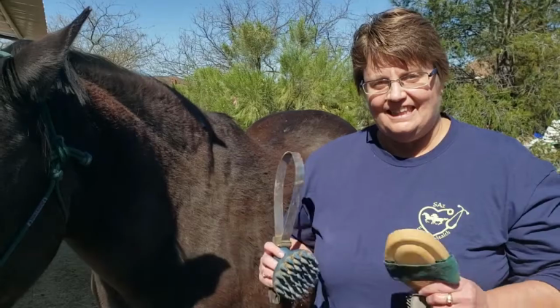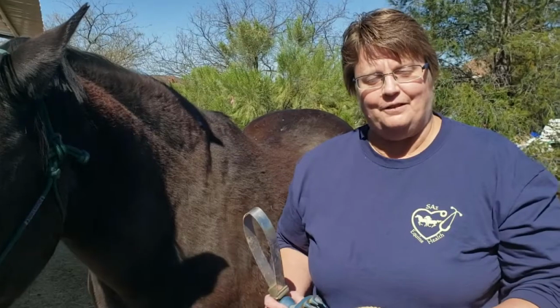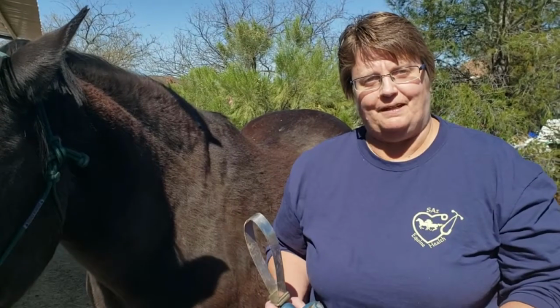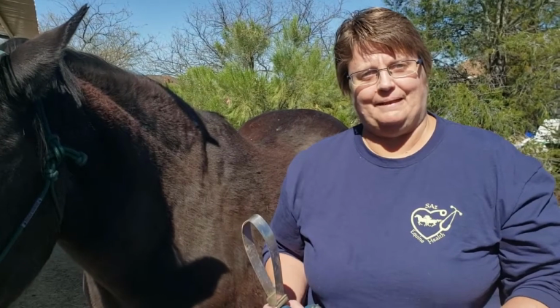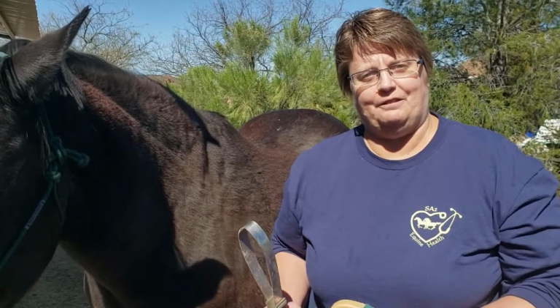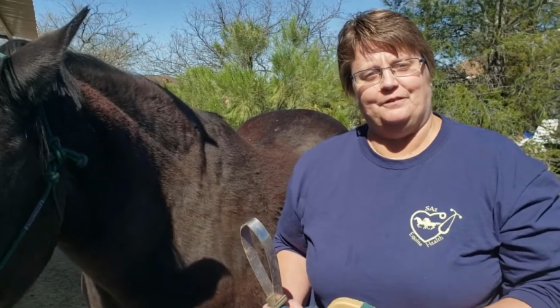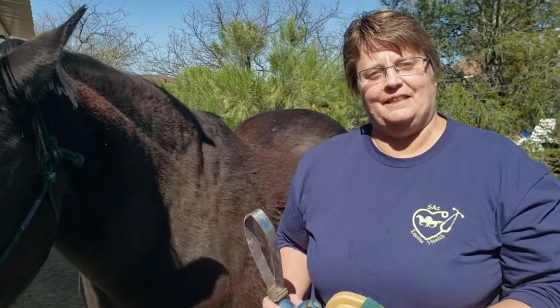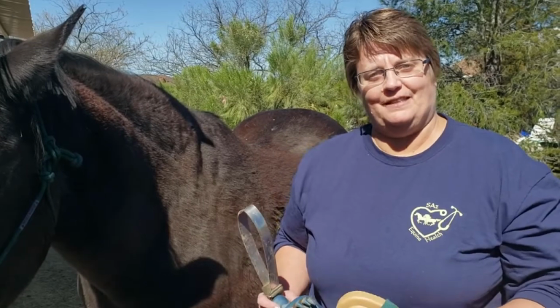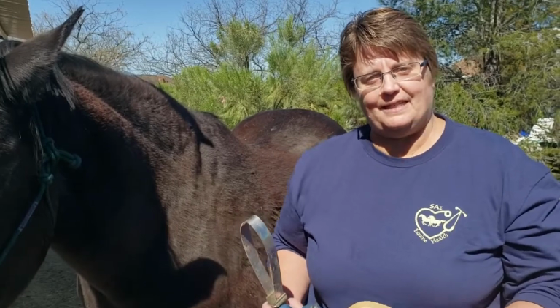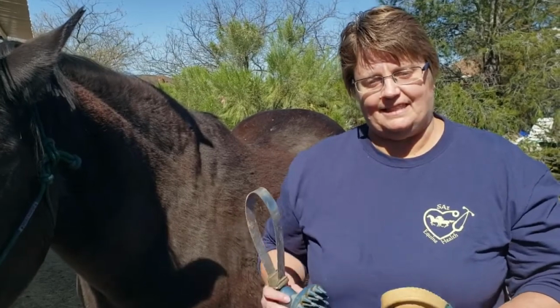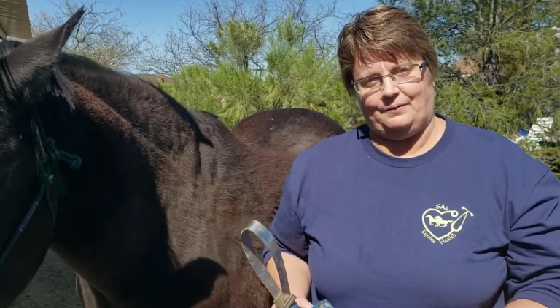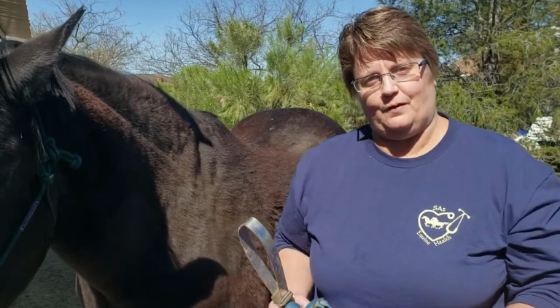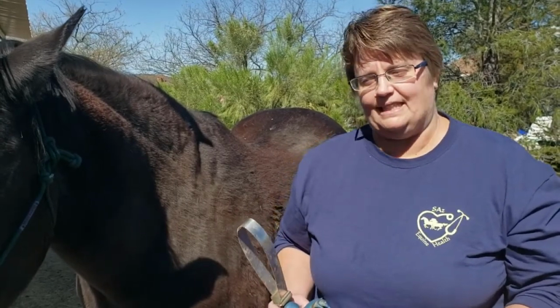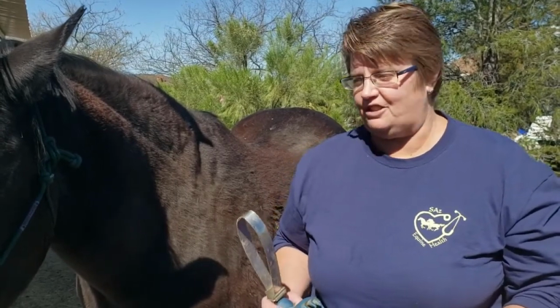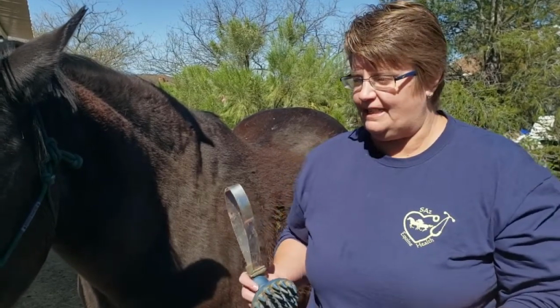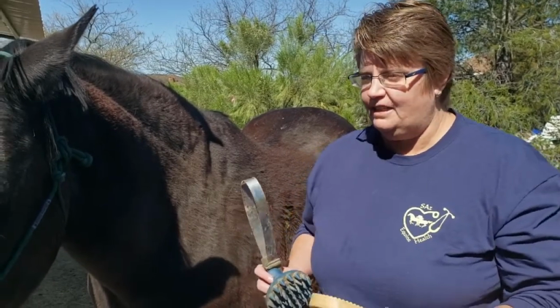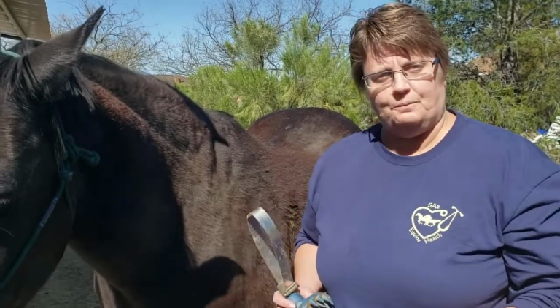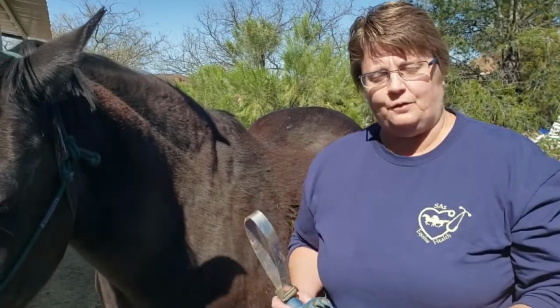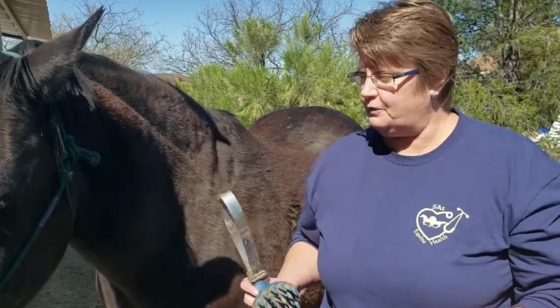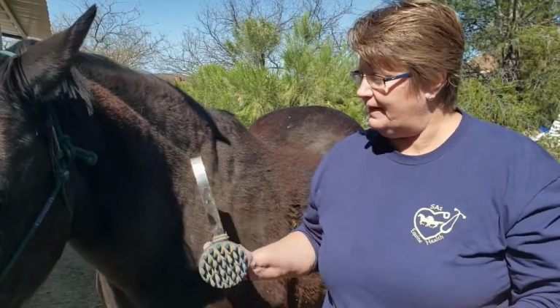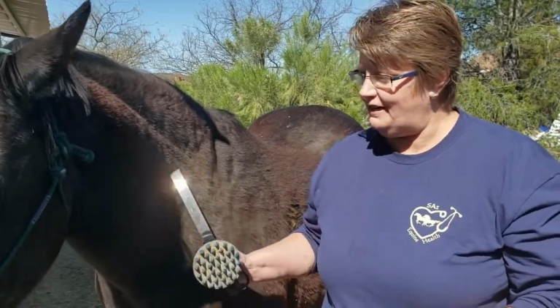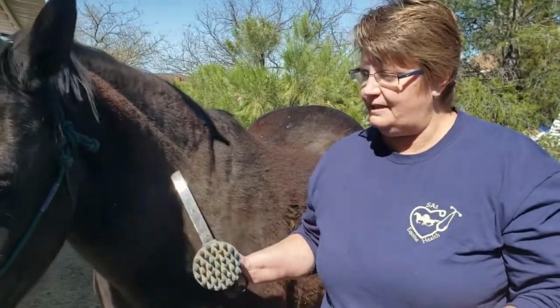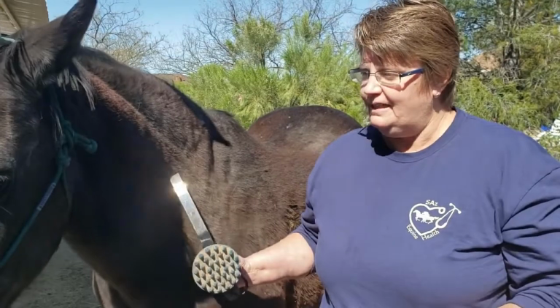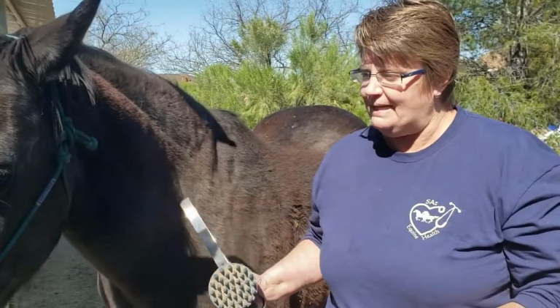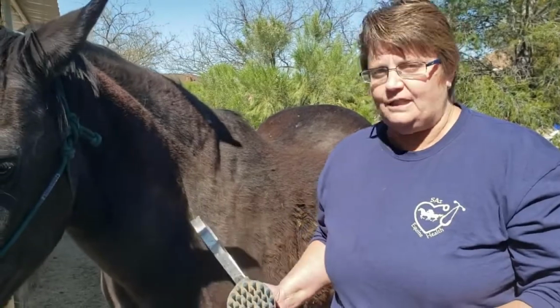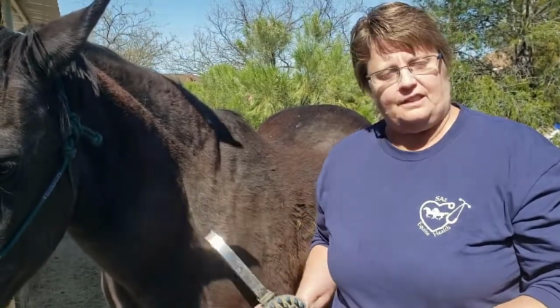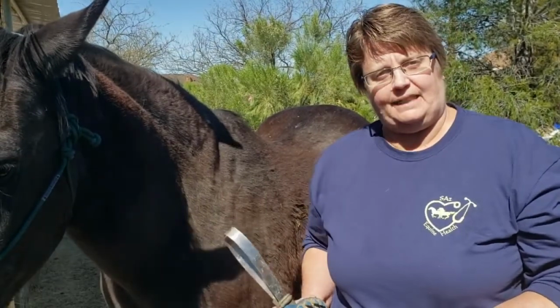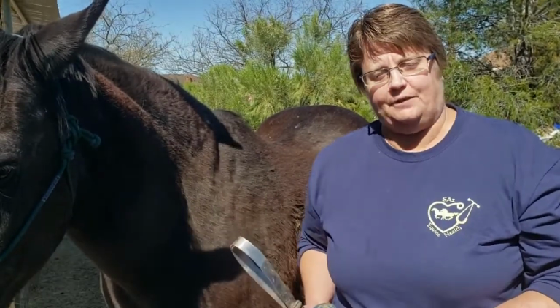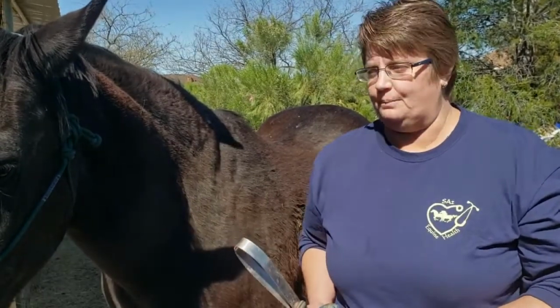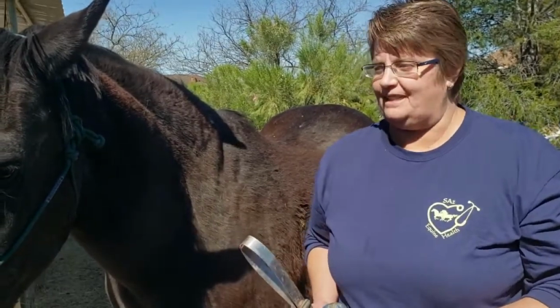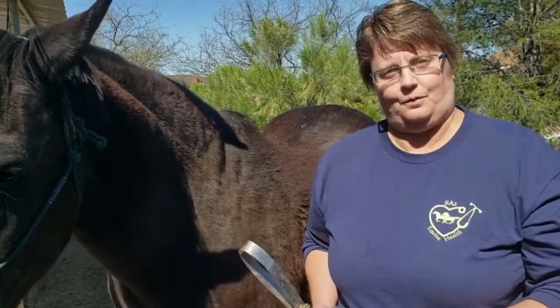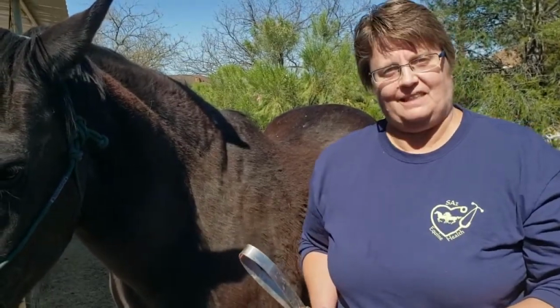Hello, I'm Dr. Betsy Green, University of Arizona, and today we're going to demonstrate grooming a horse with my friend Midnight, who's a 28-year-old Appendix Quarter Horse.